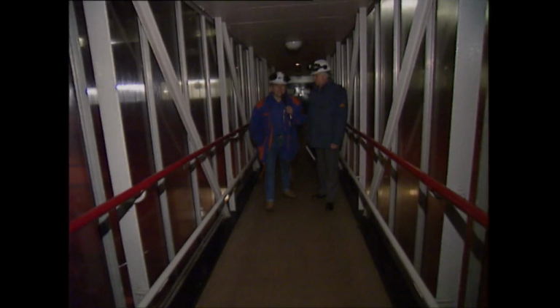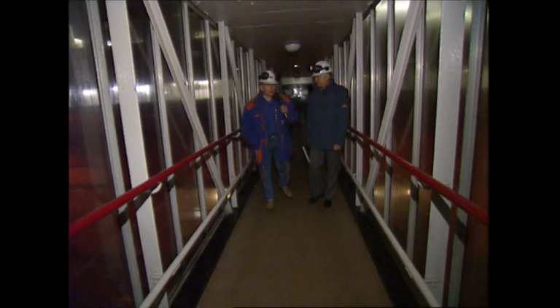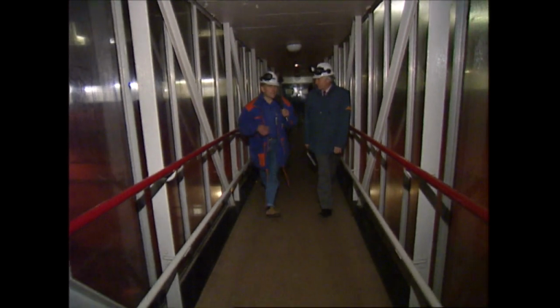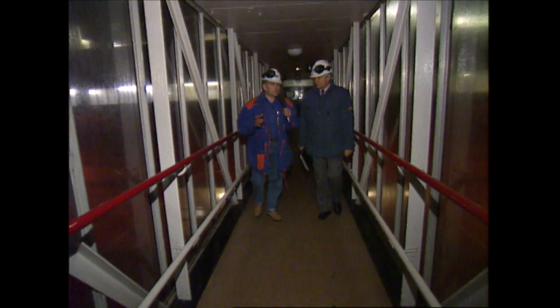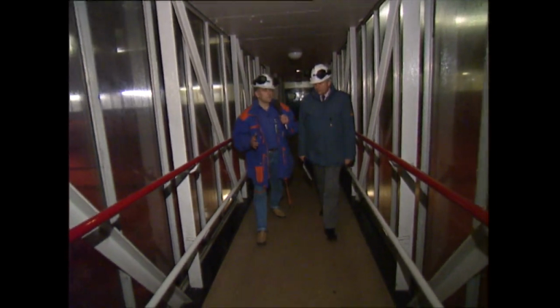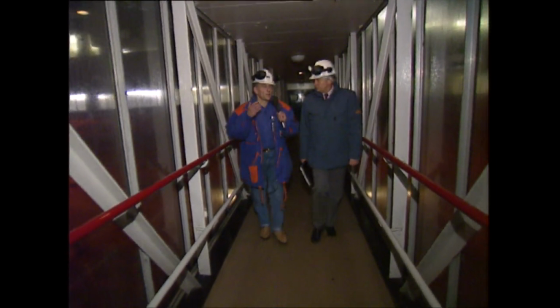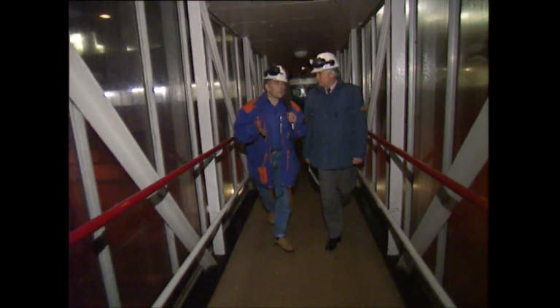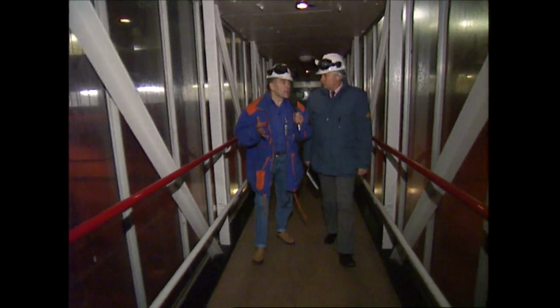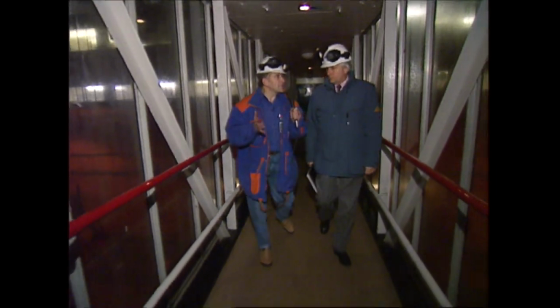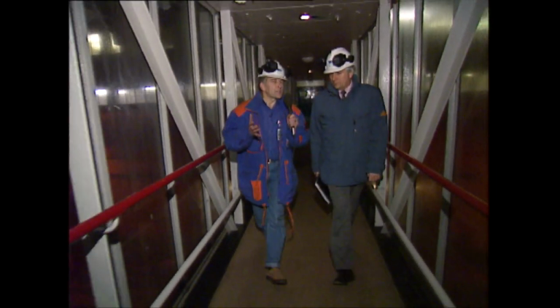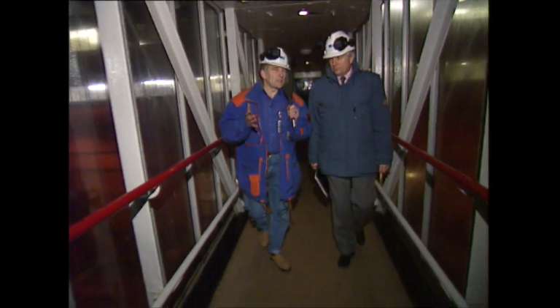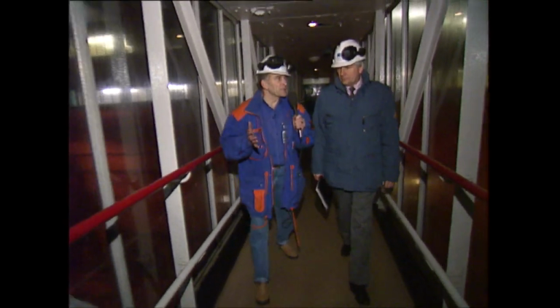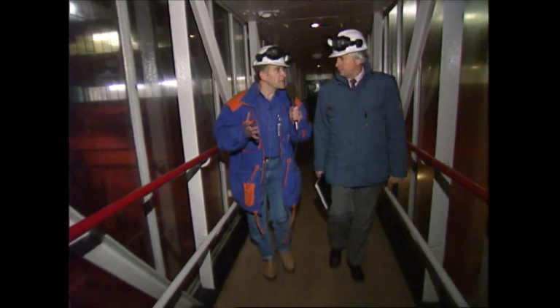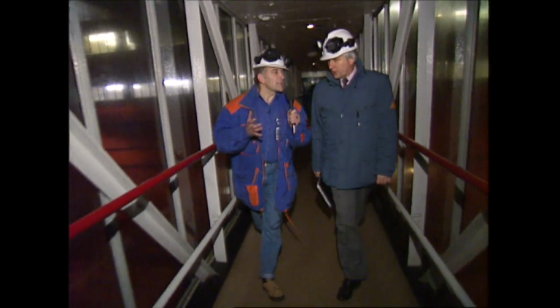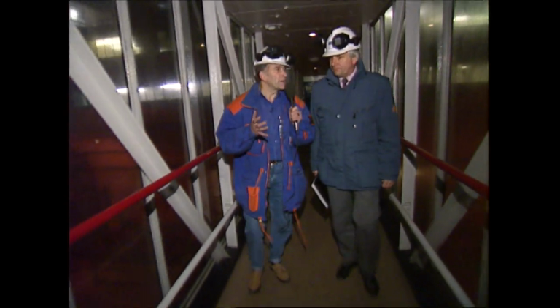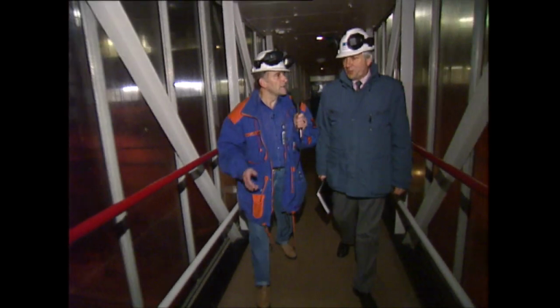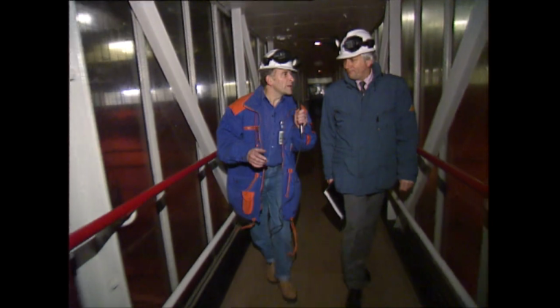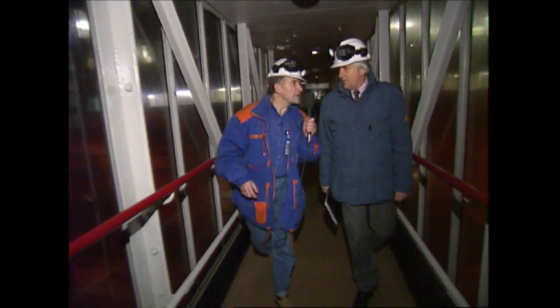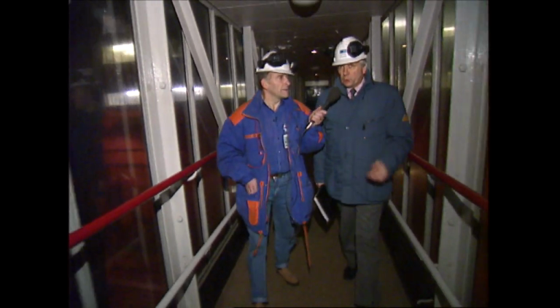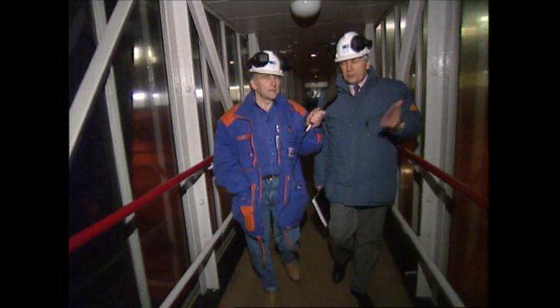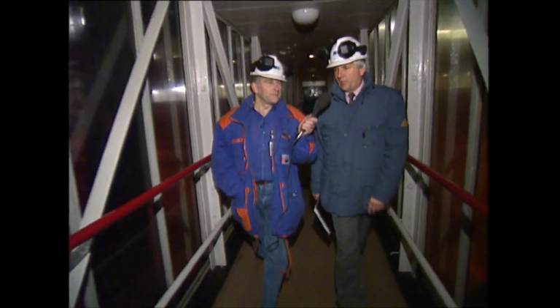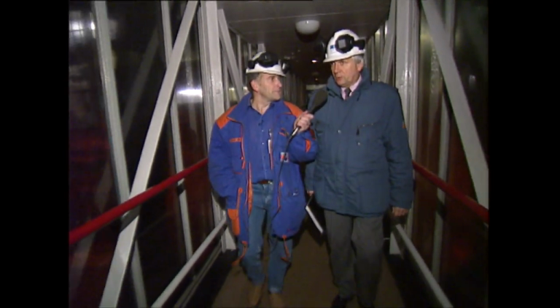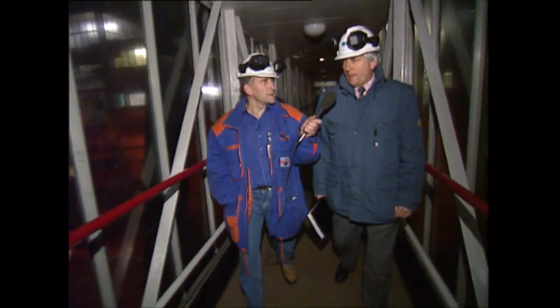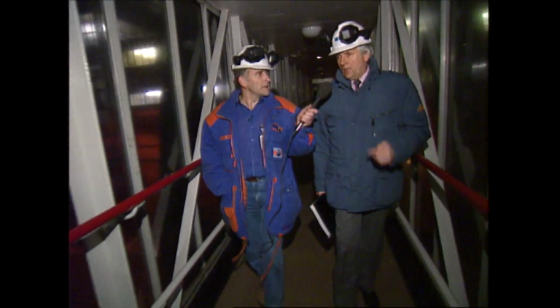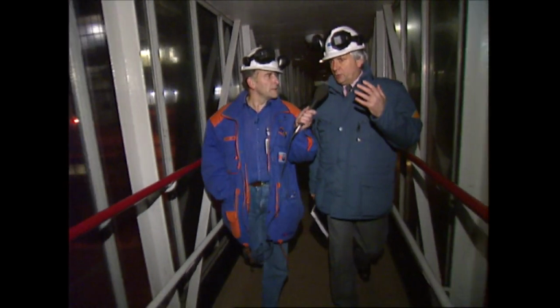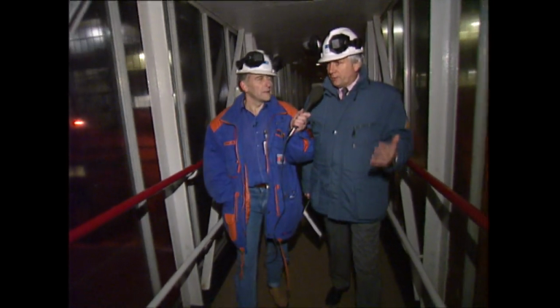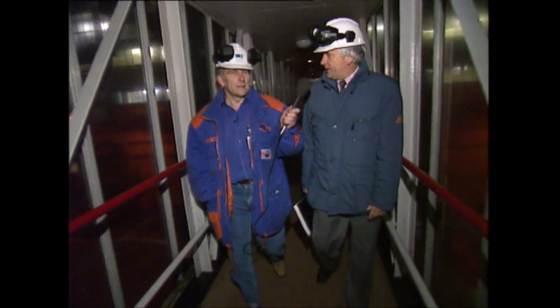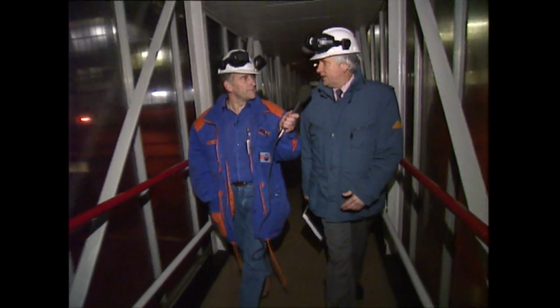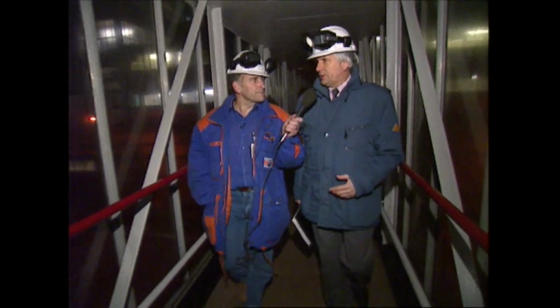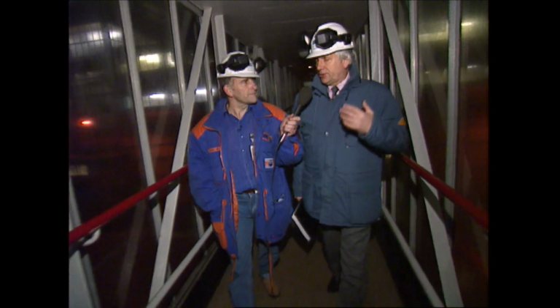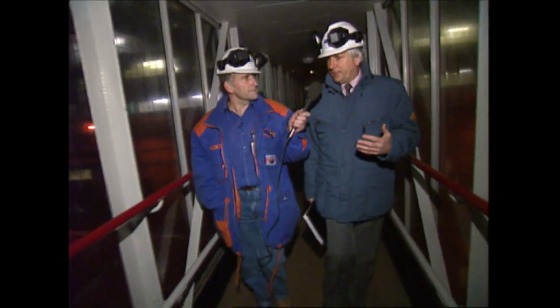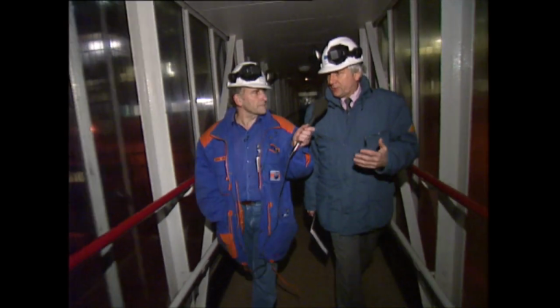Hi, we're on the night shift. We're helping to generate electricity for the national grid, and so is Fred. Where are we going, Fred? We're going into the turbine hall, where our generators are, which are generating electricity going straight into the national grid.